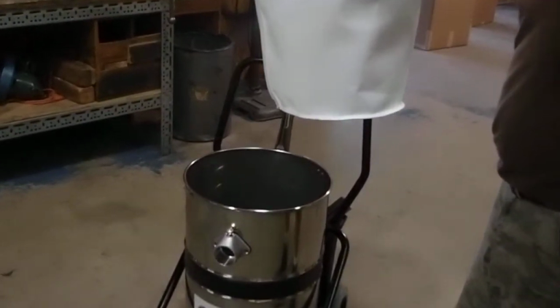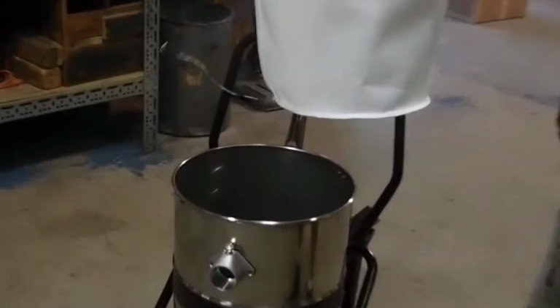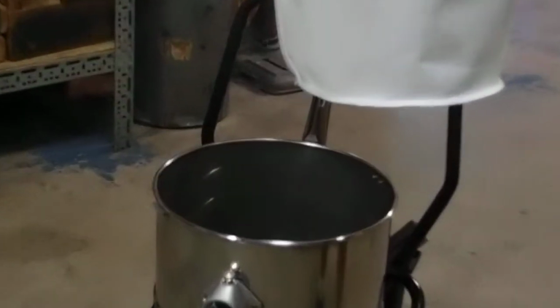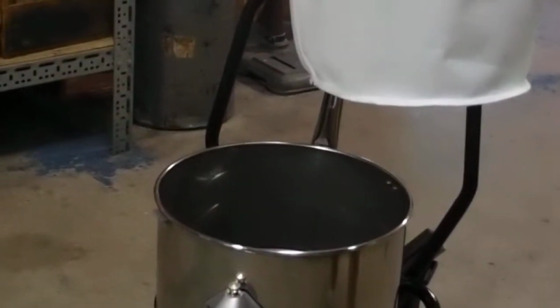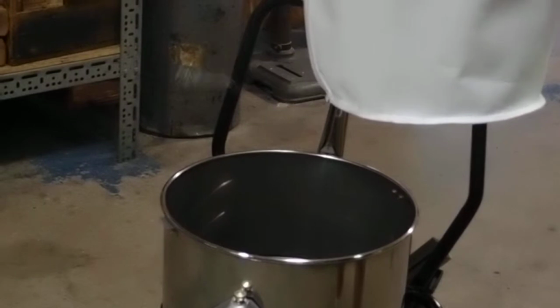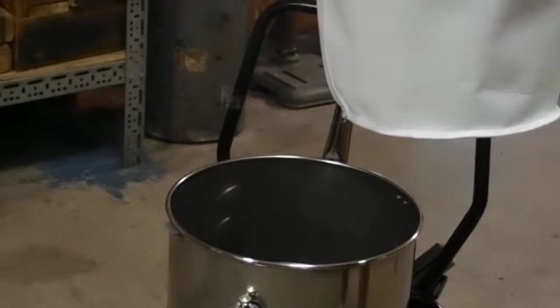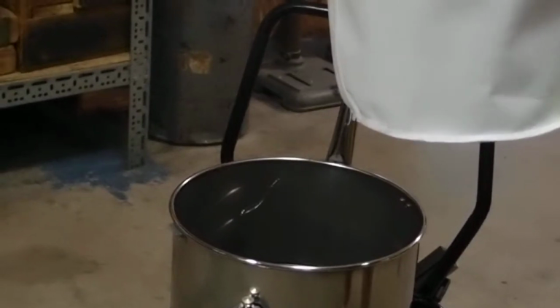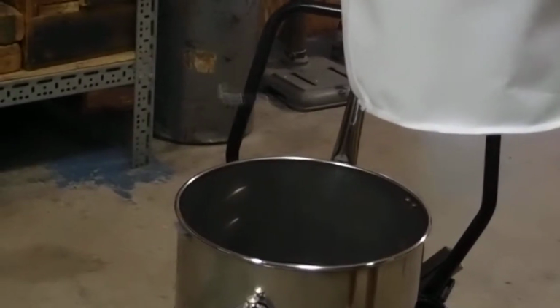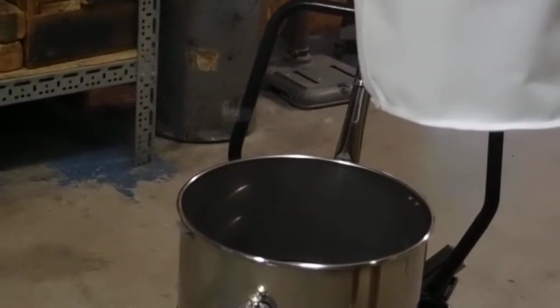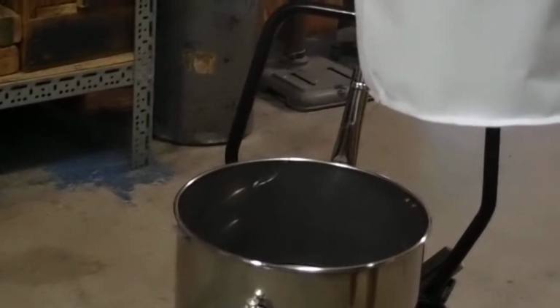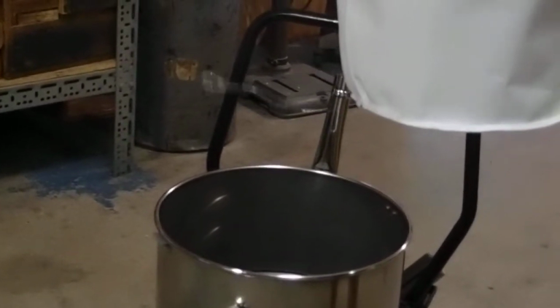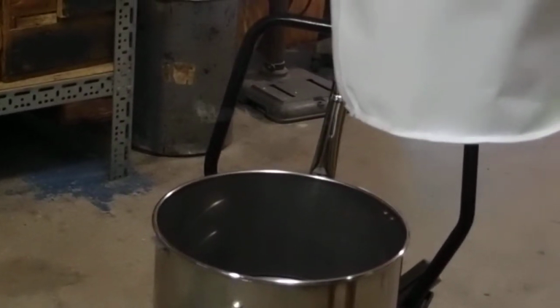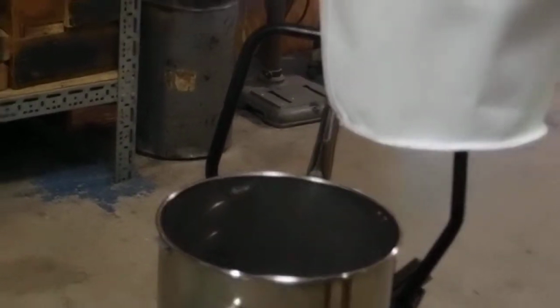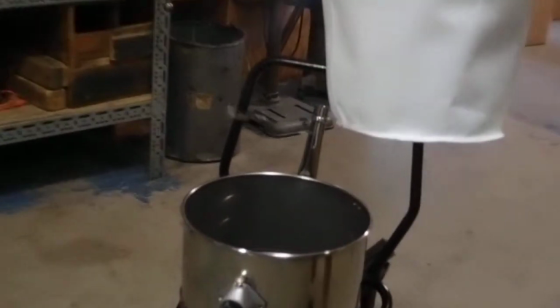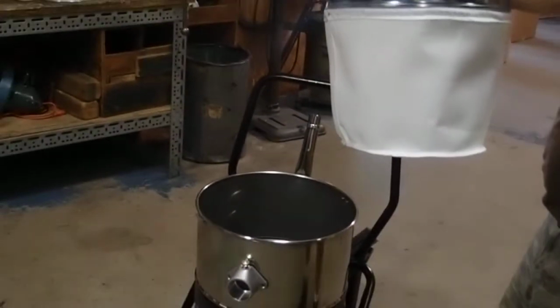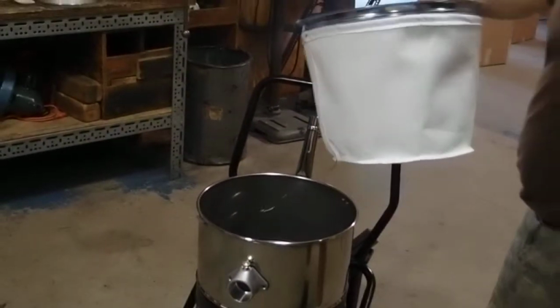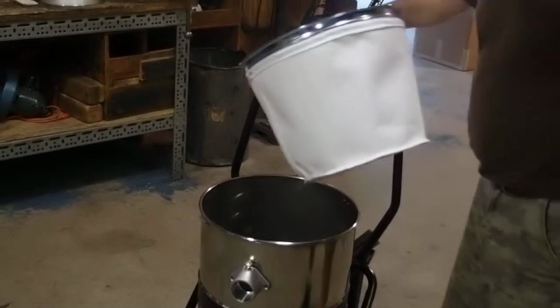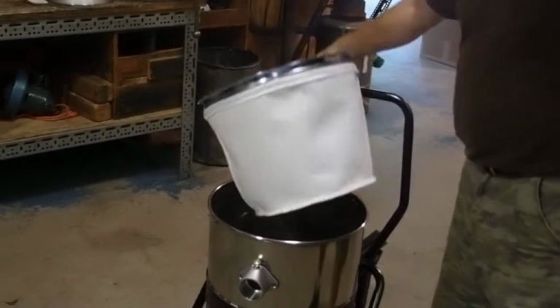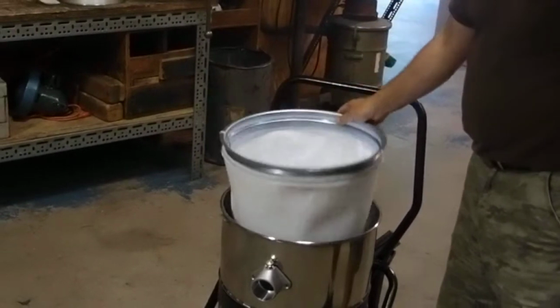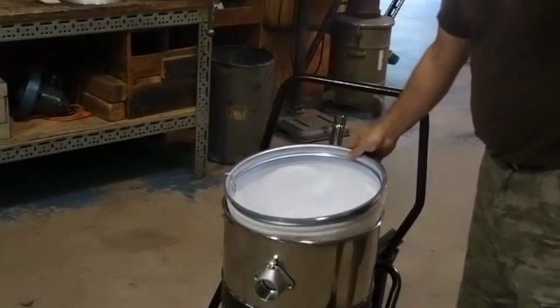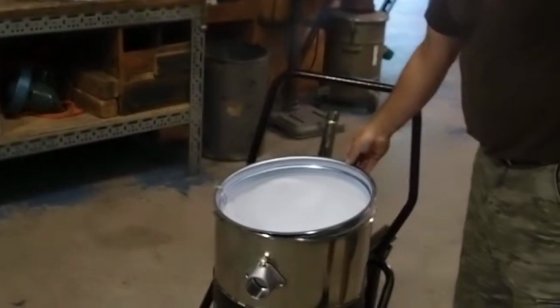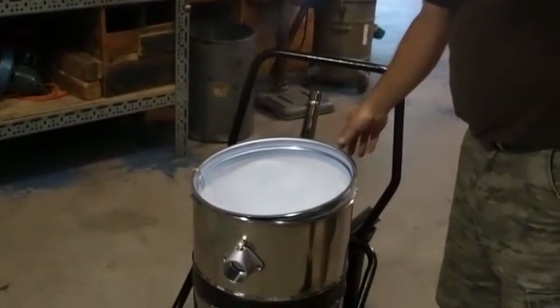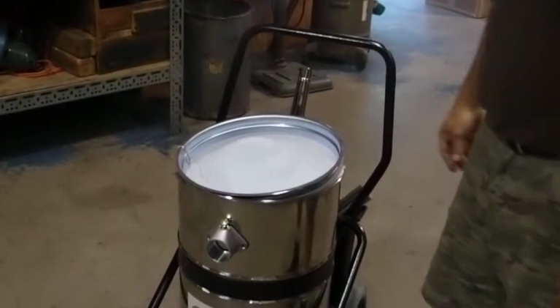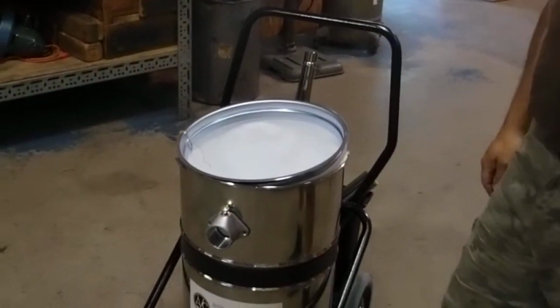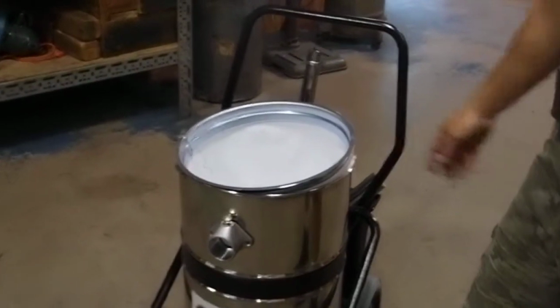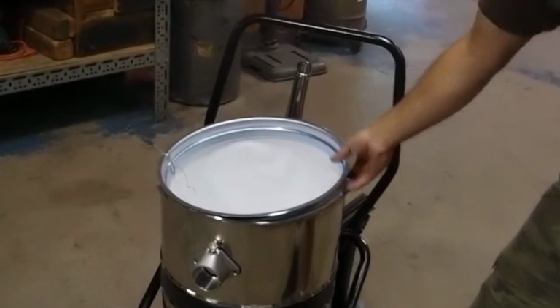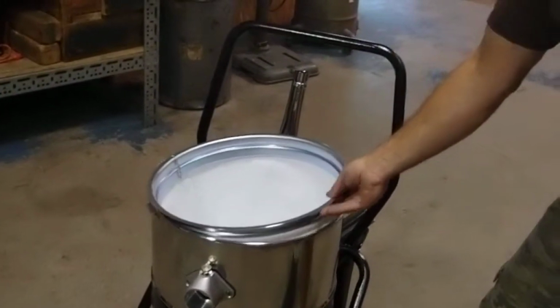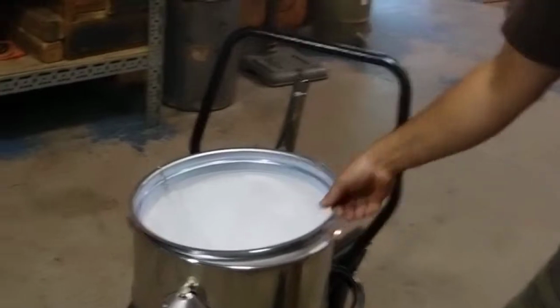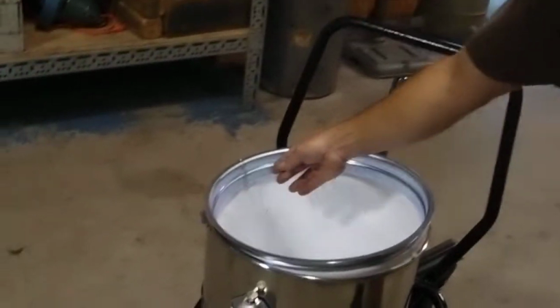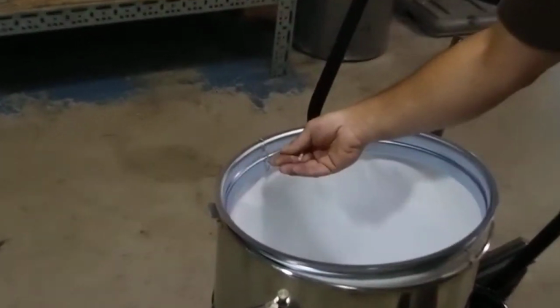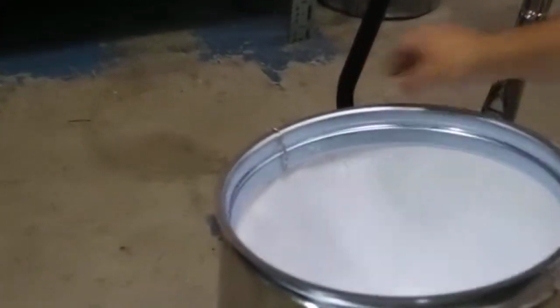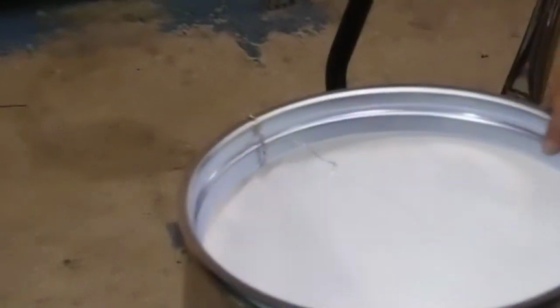I suggest that the bag should be looked at every day and cleaned every day if dirty. The bag has a ground wire, as you can see, that is connected to the bag ring.